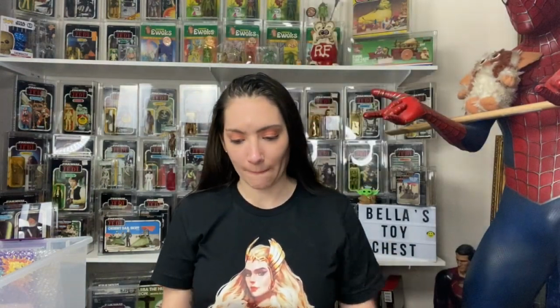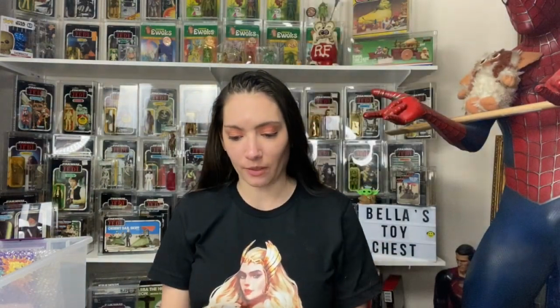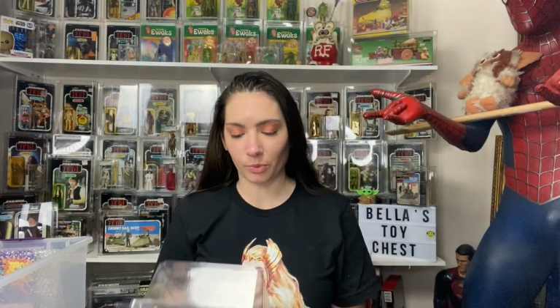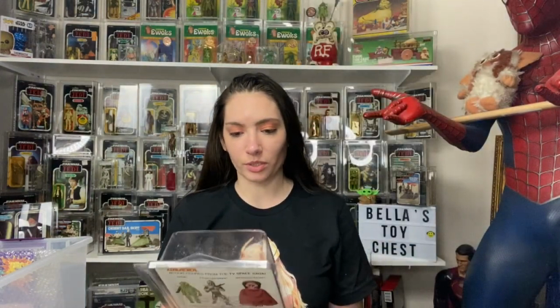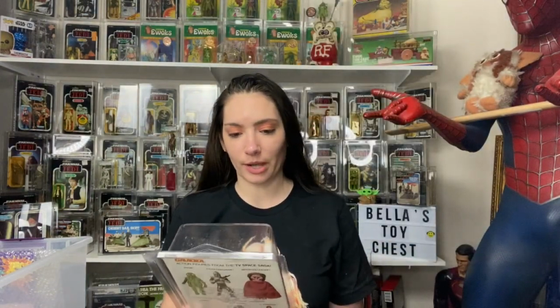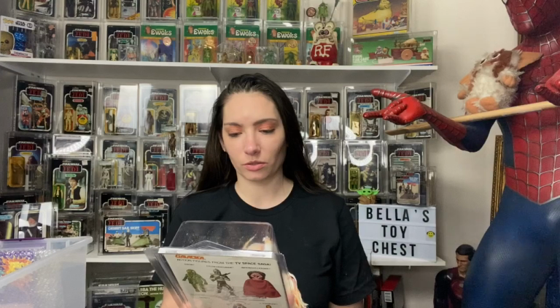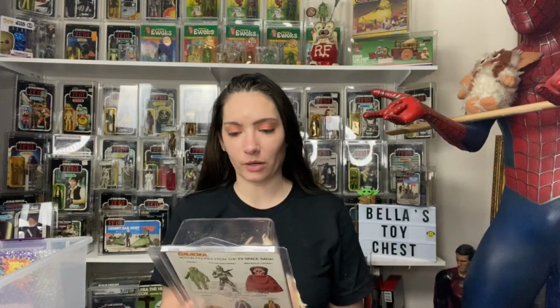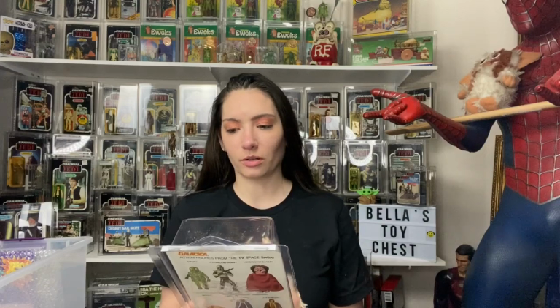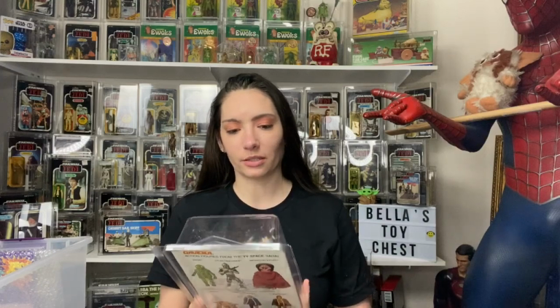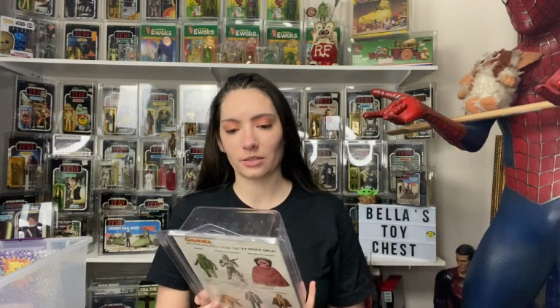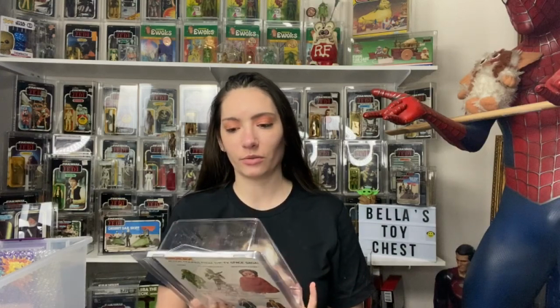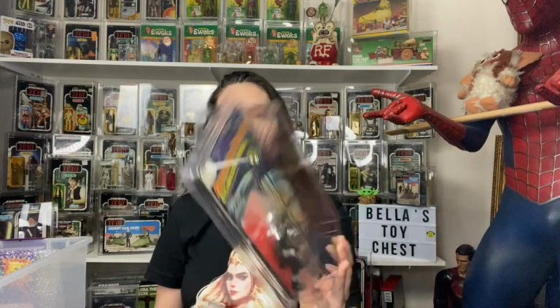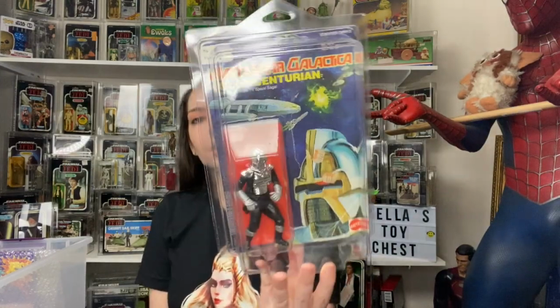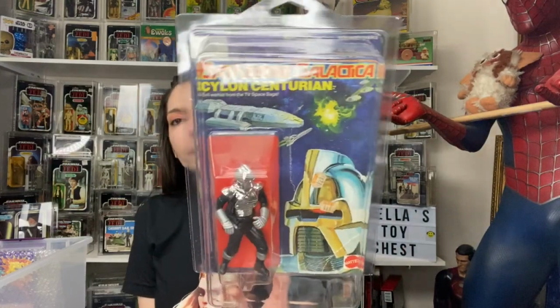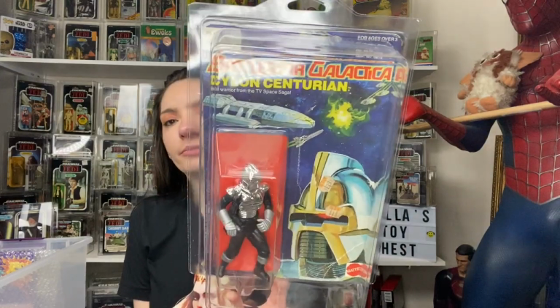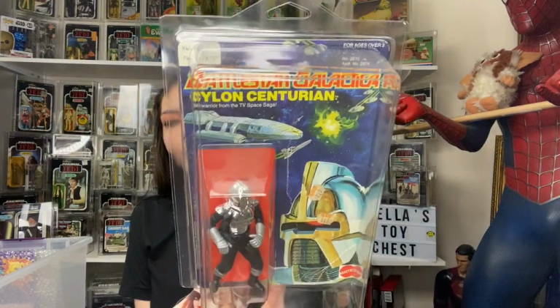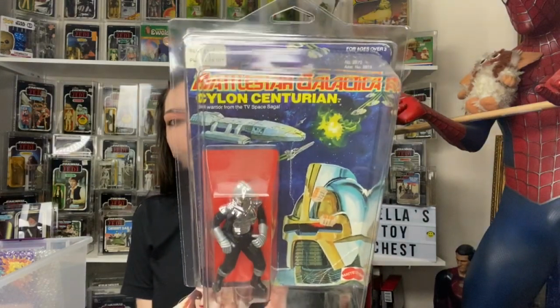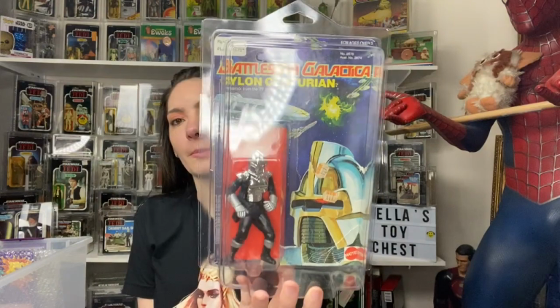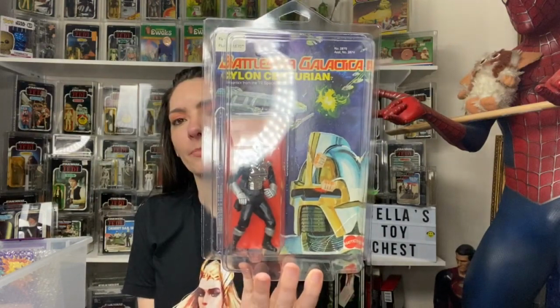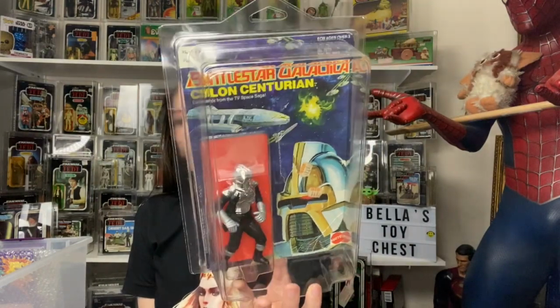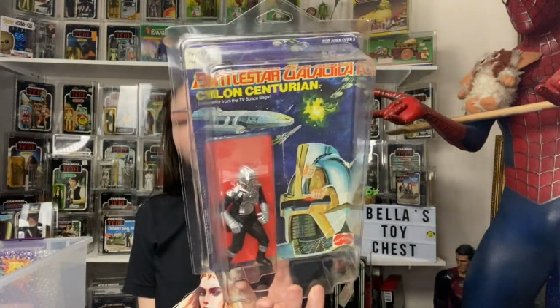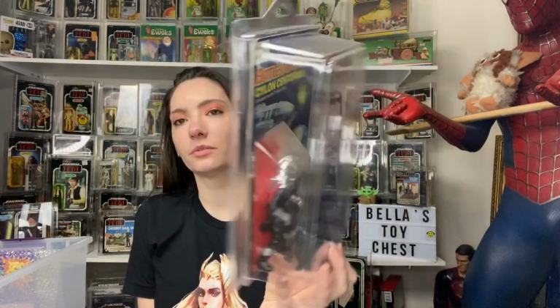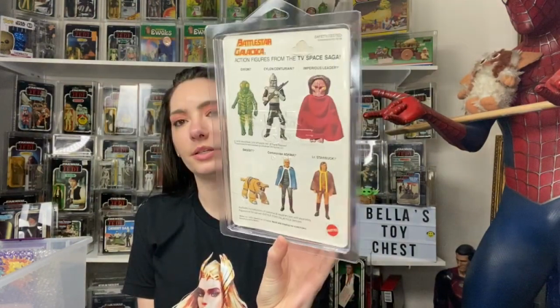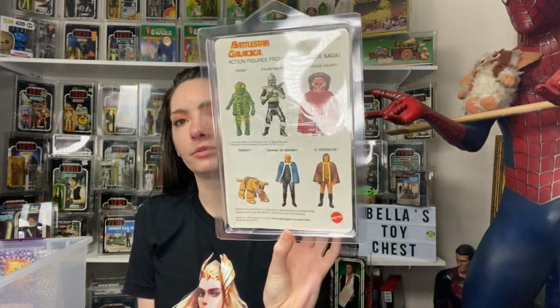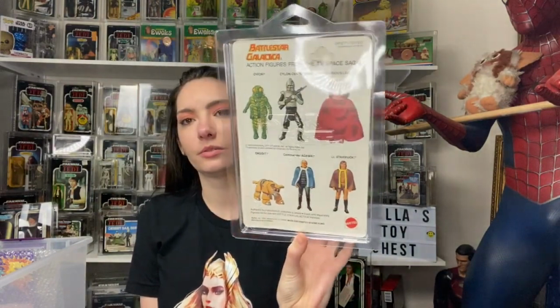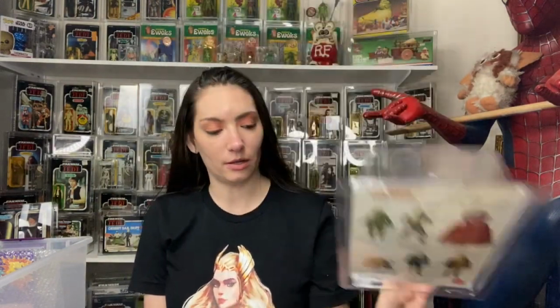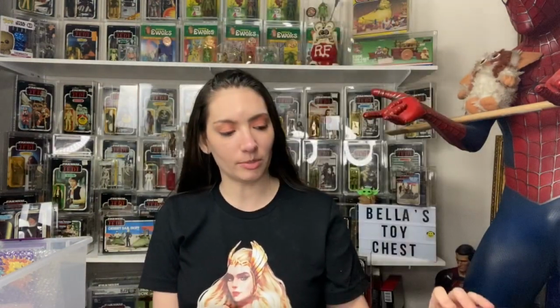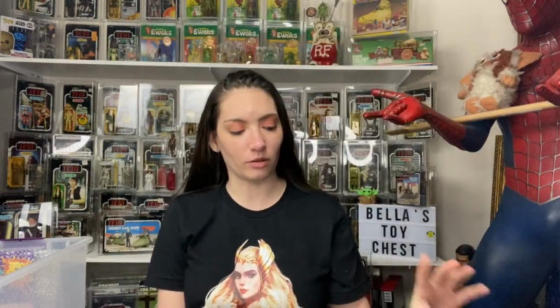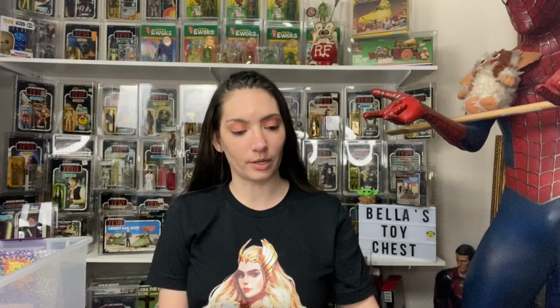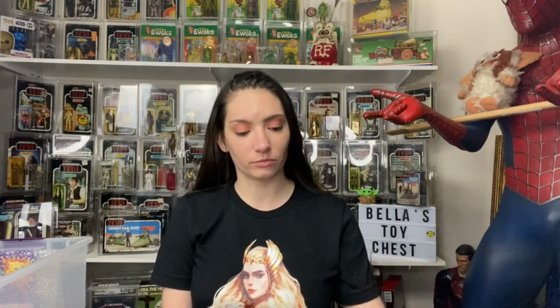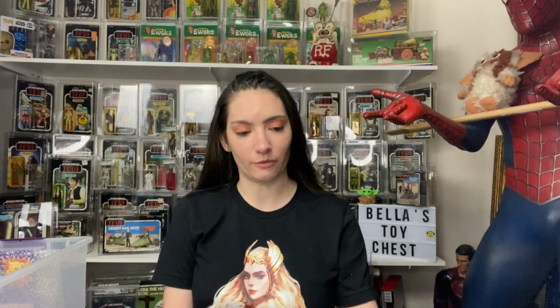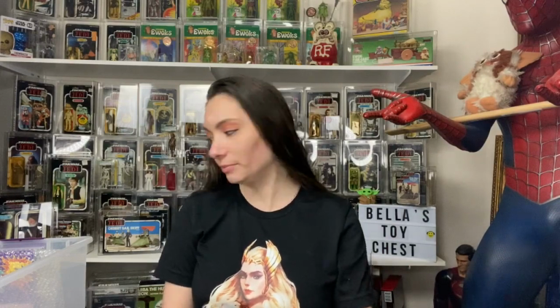And then this is pretty cool — this is the Battlestar Galactica Cylon. That's neat. I almost have all of them but I don't have all of them yet.